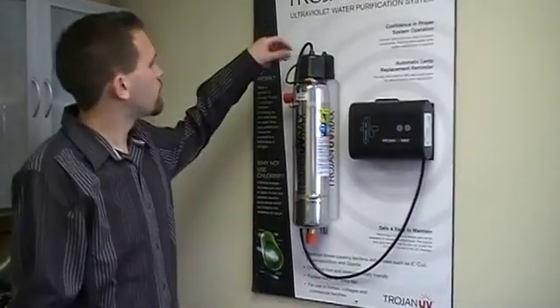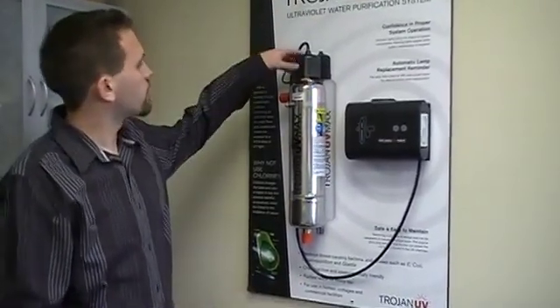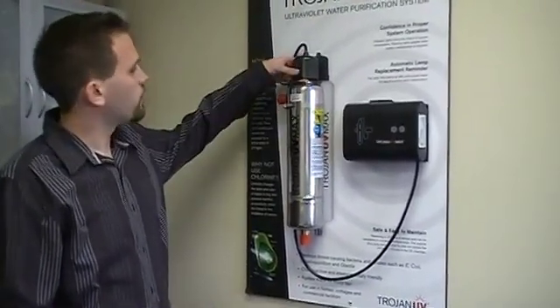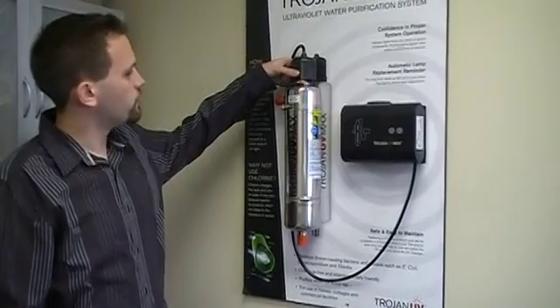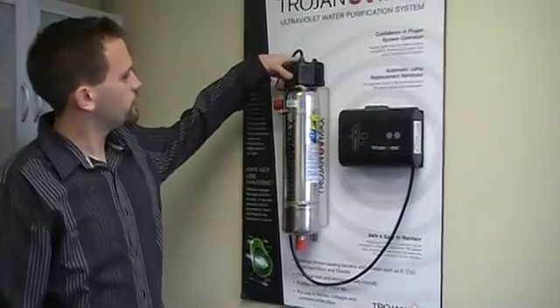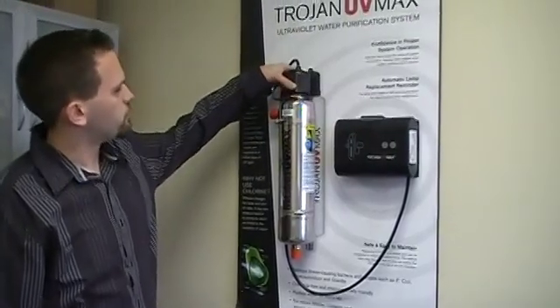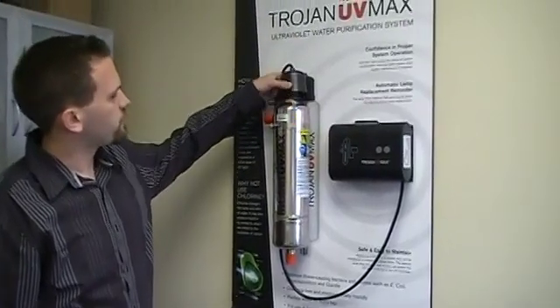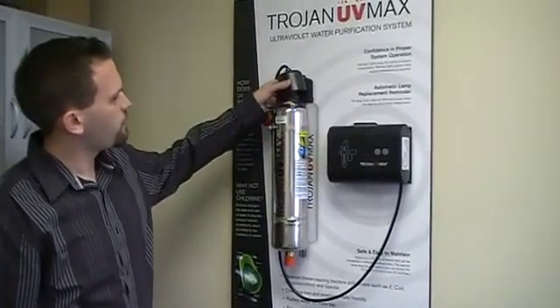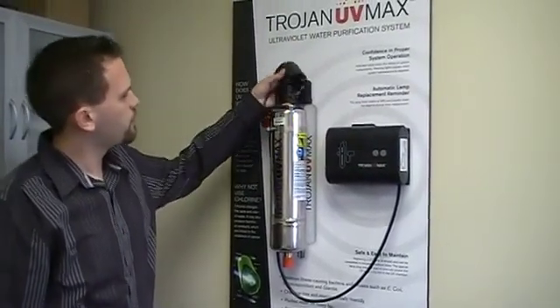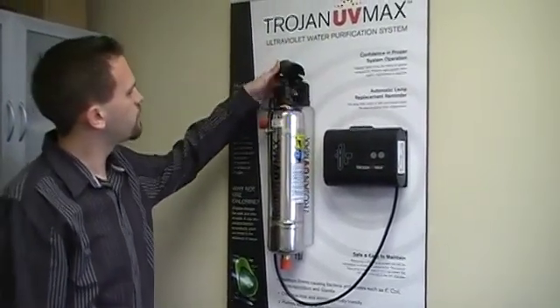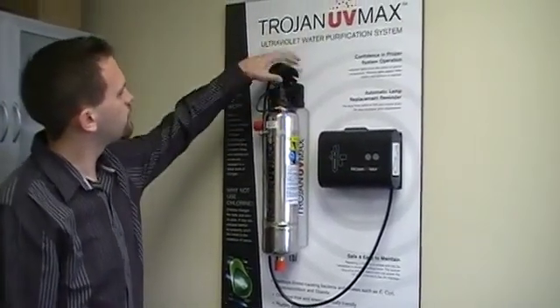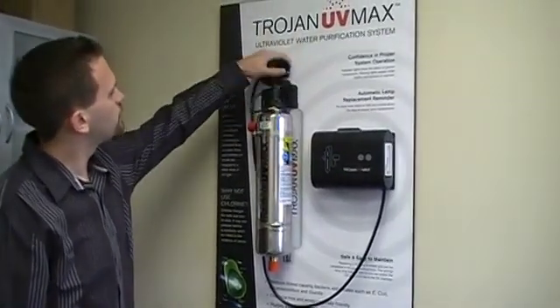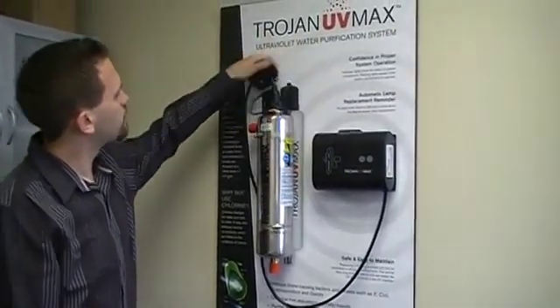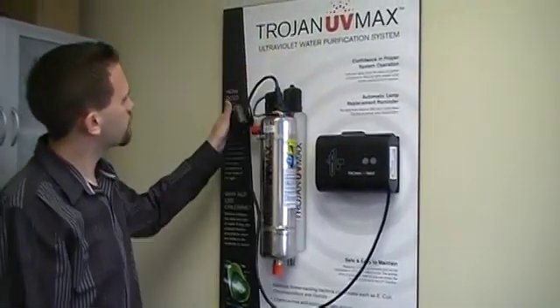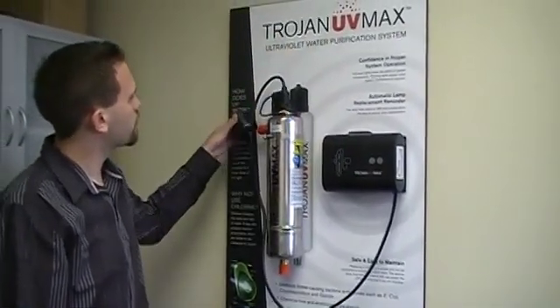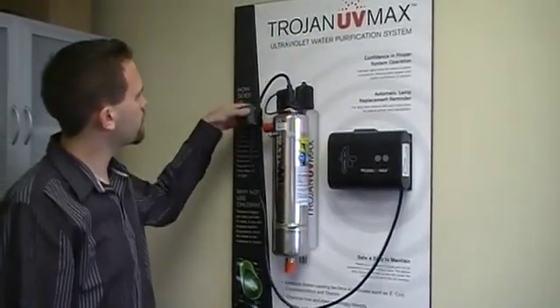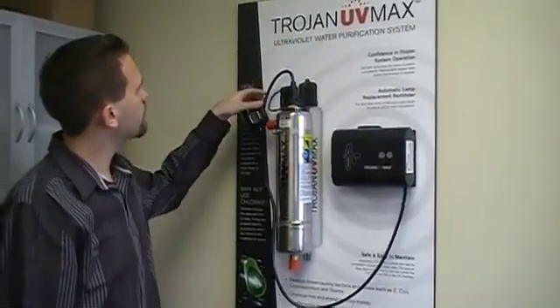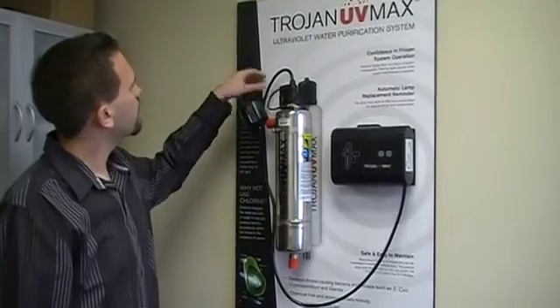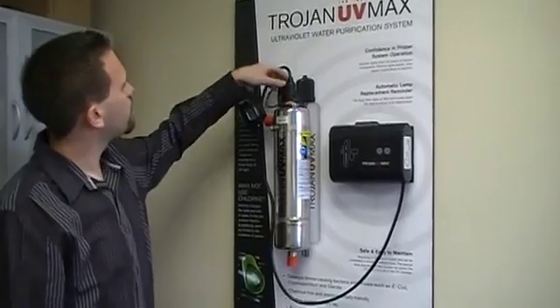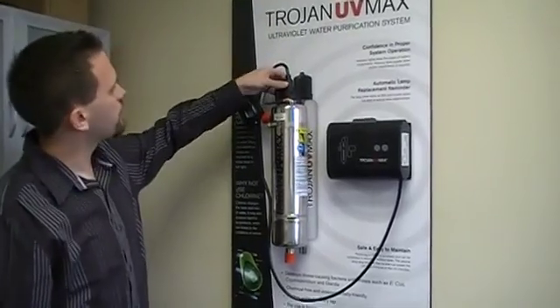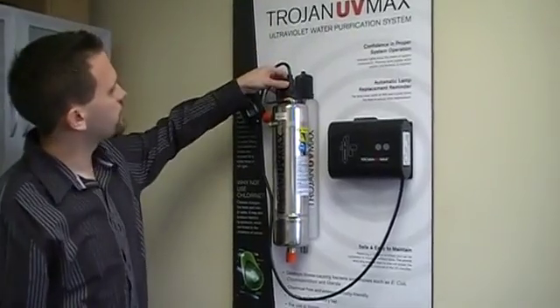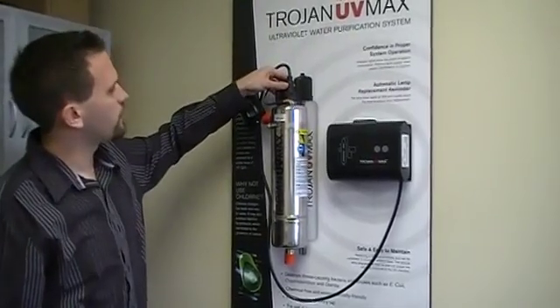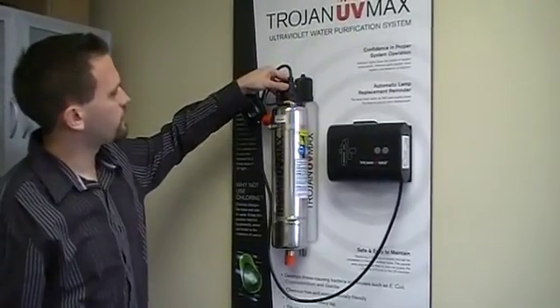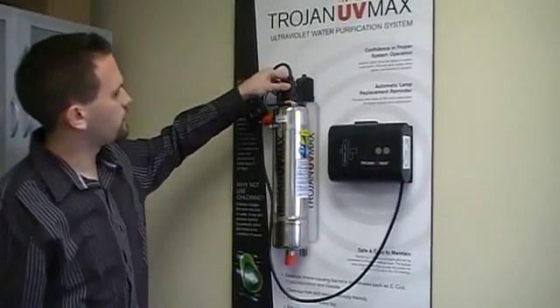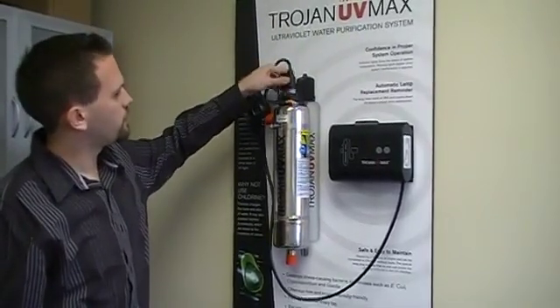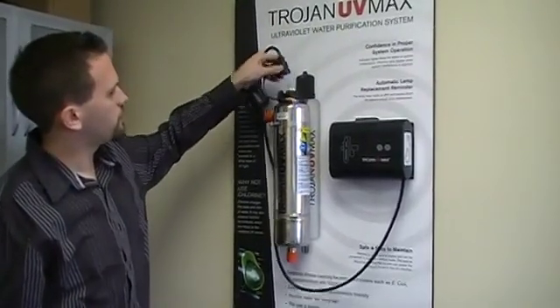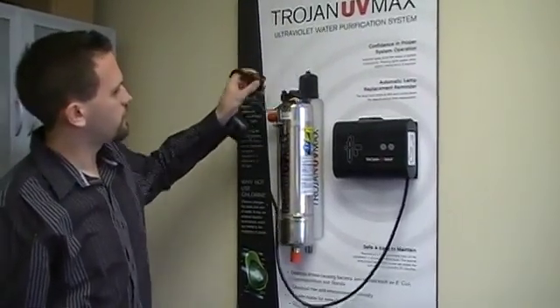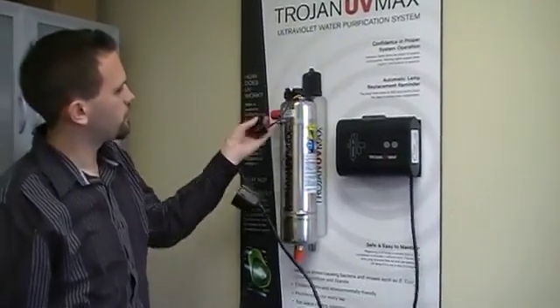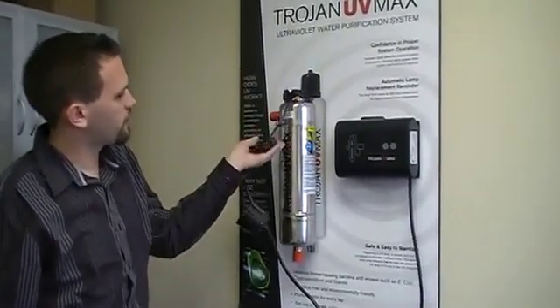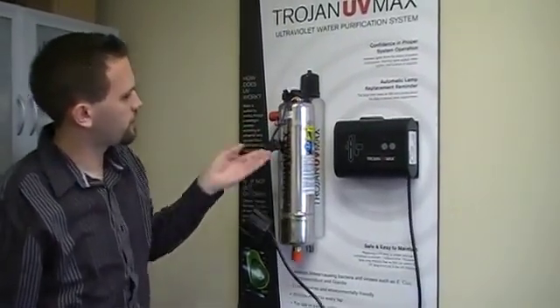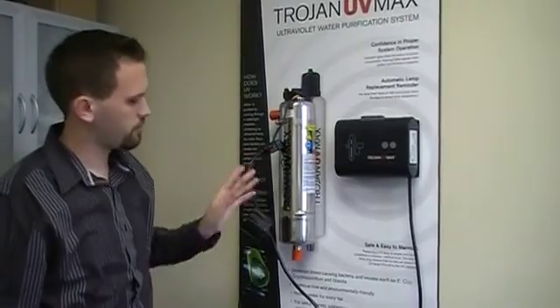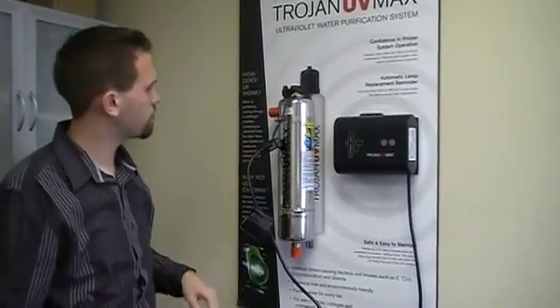Then the next thing you want to do is remove this cap, slide it down, and then you can take this connector right off the top. And you can just let that hang there, just like so.